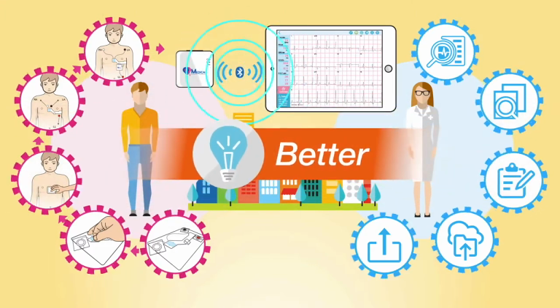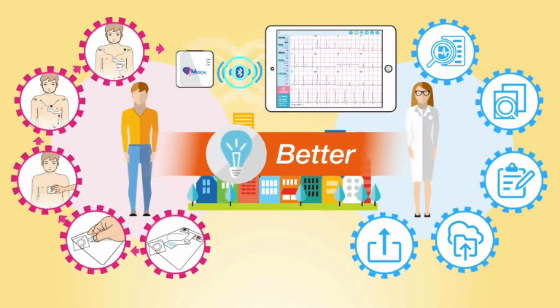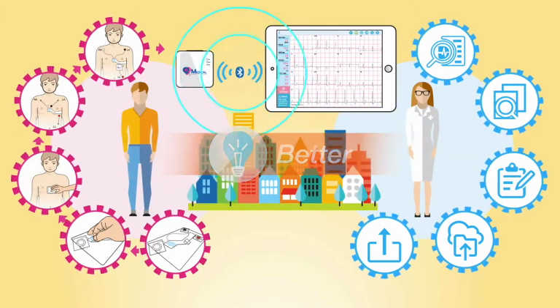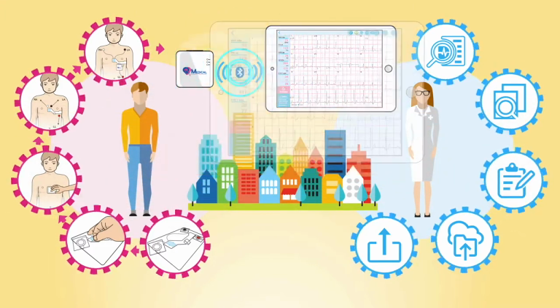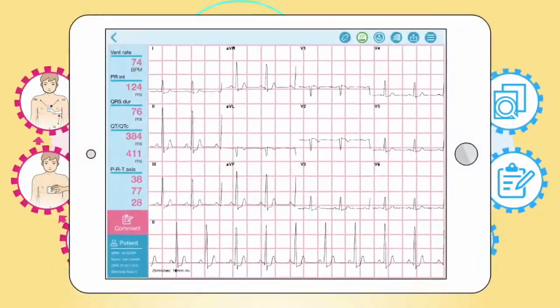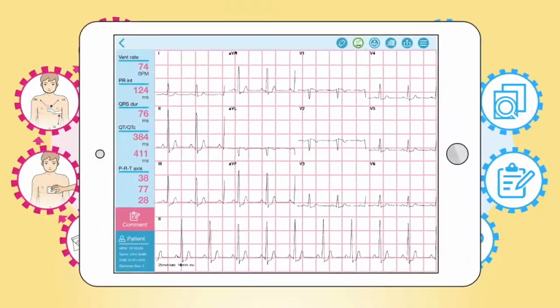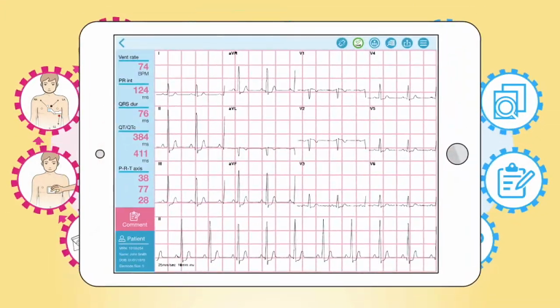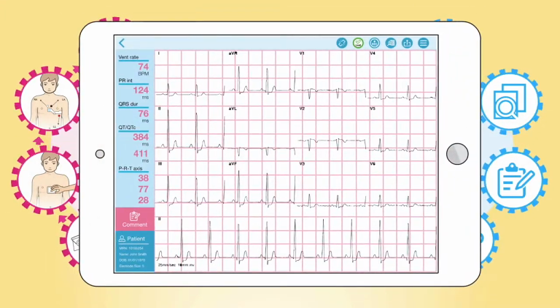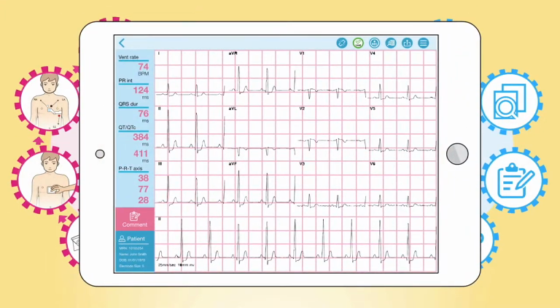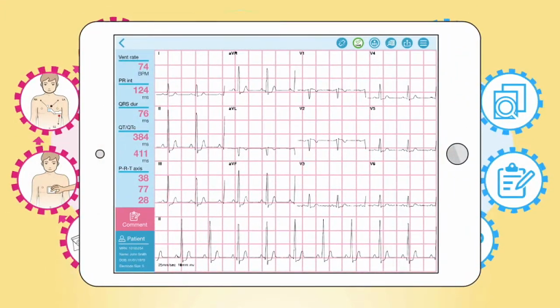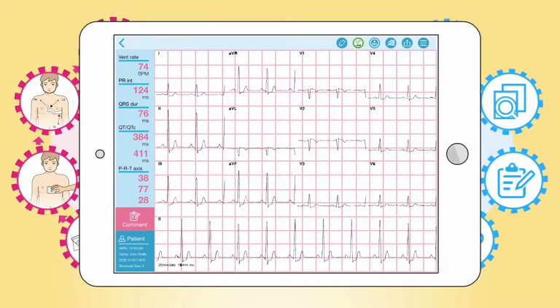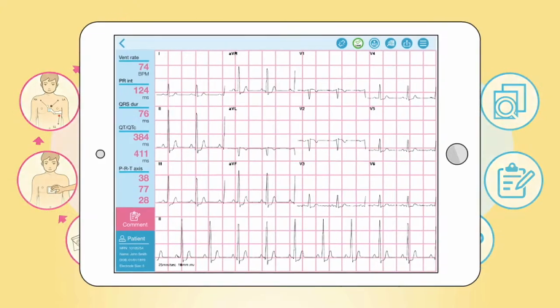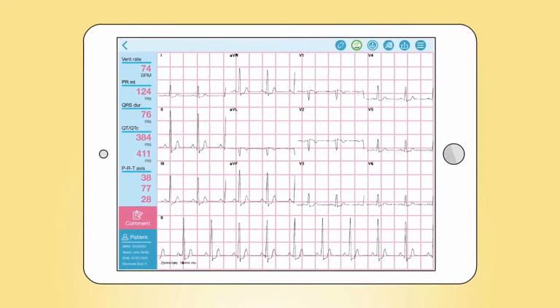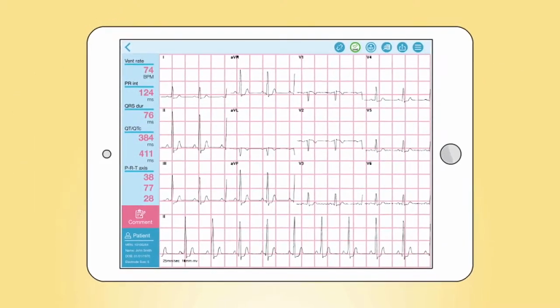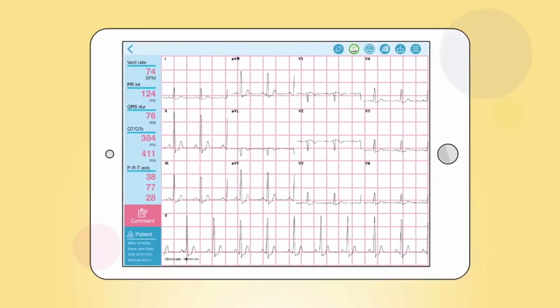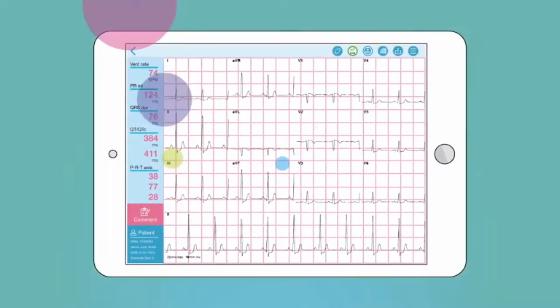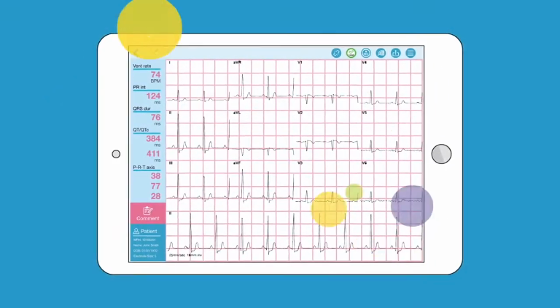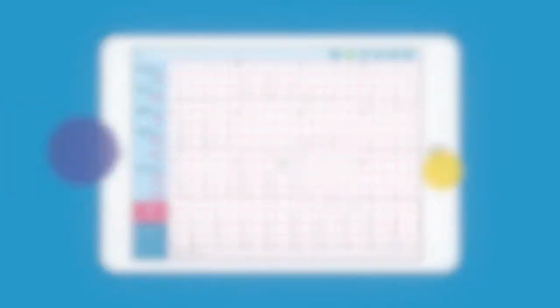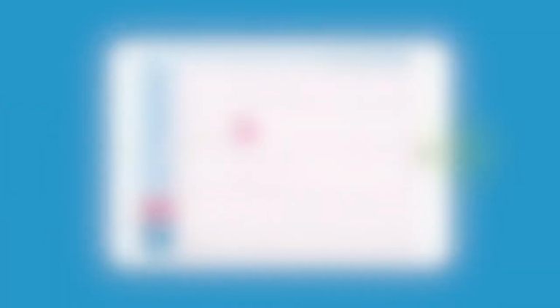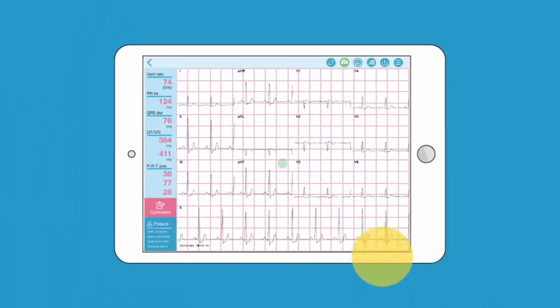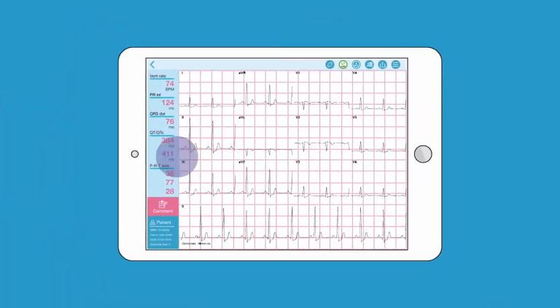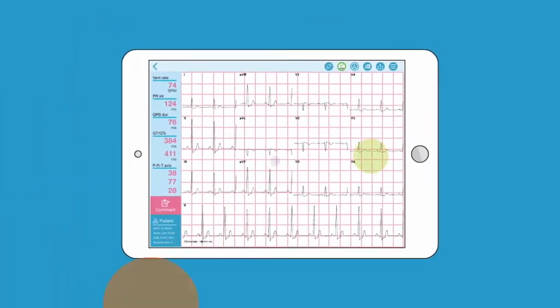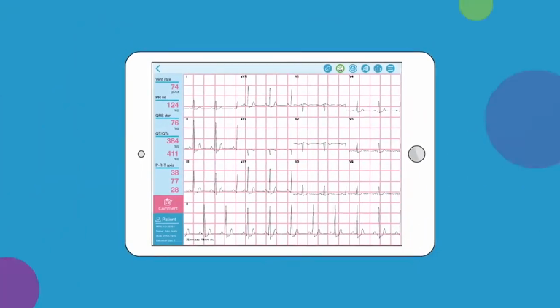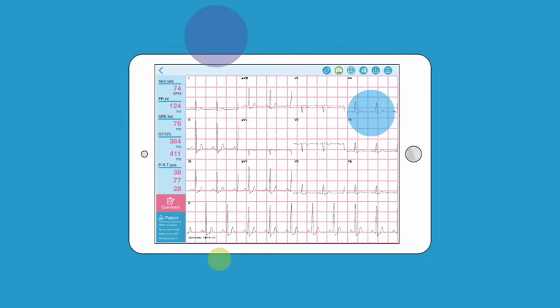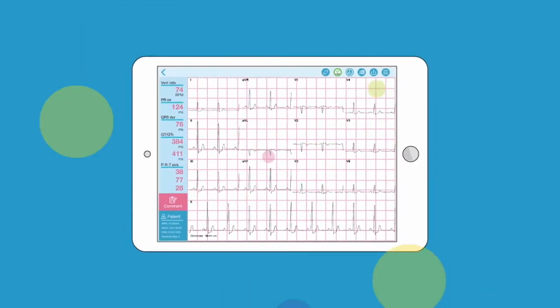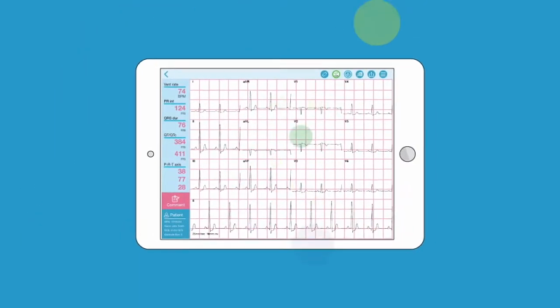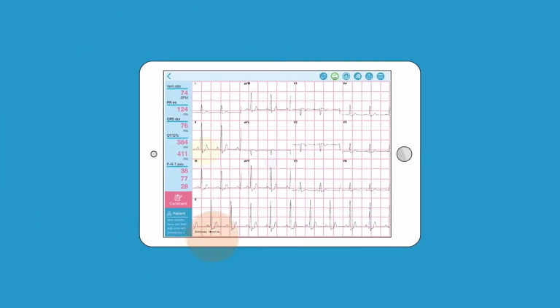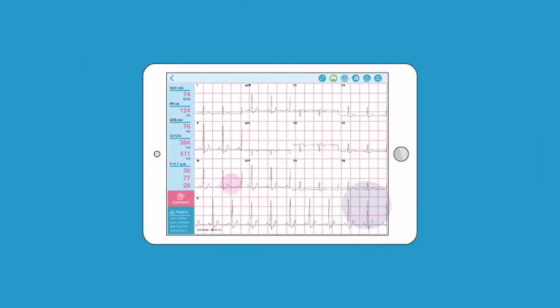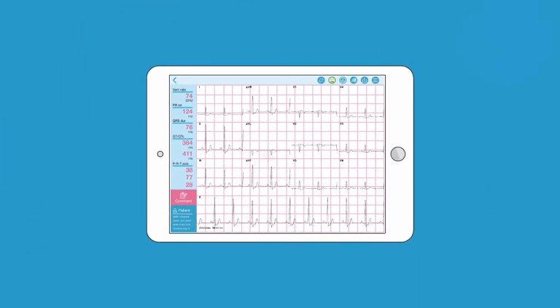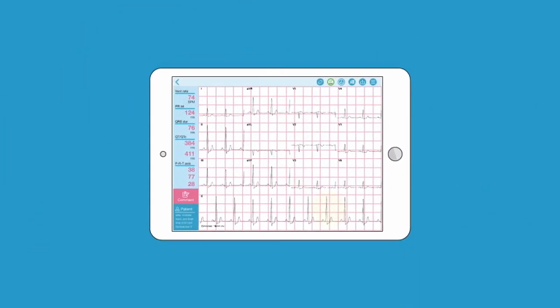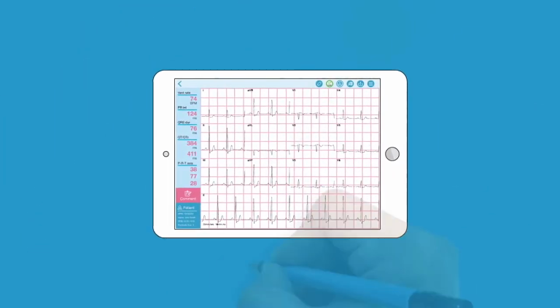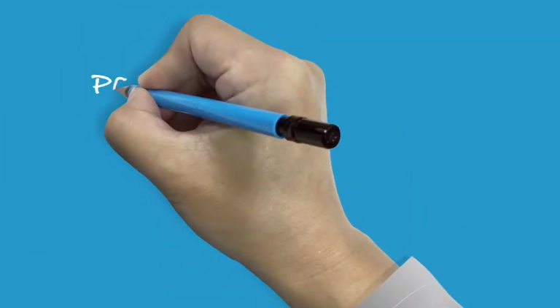No more printing, scanning or filing paper ECG — it's now all digital and managed in the cloud. Without worrying about placing the electrodes in the wrong spot or connecting the wrong cable,